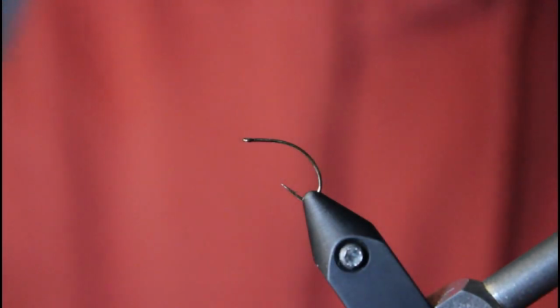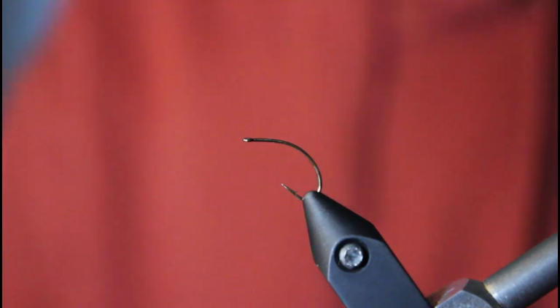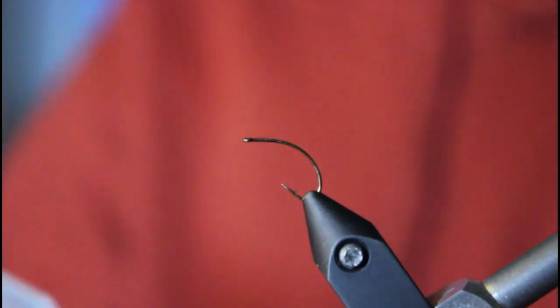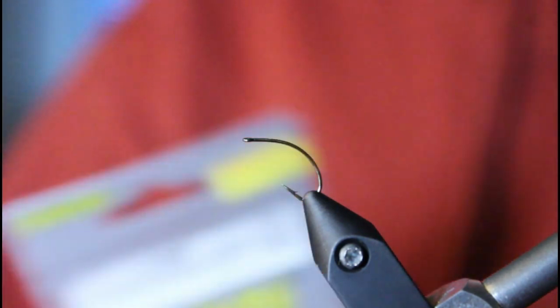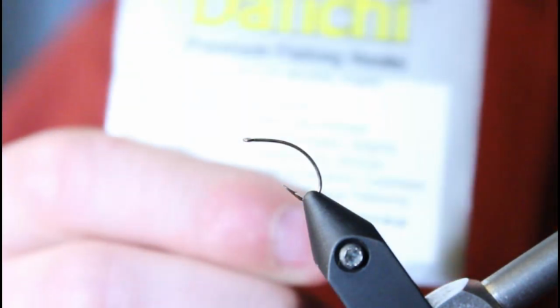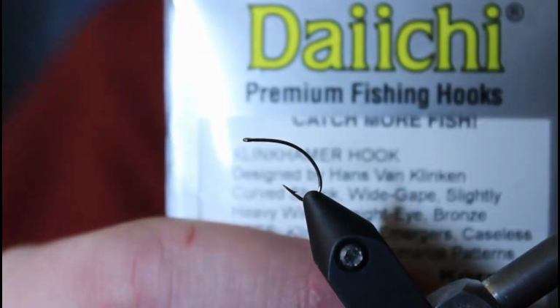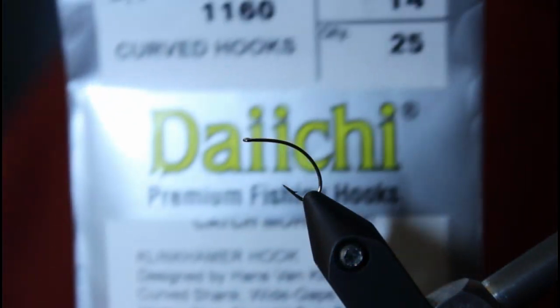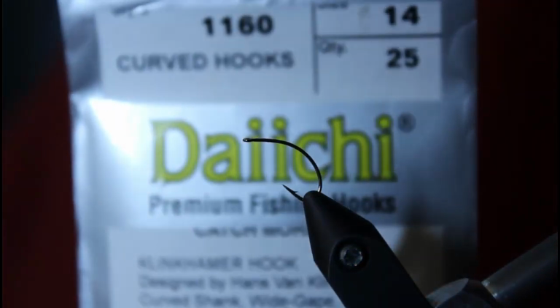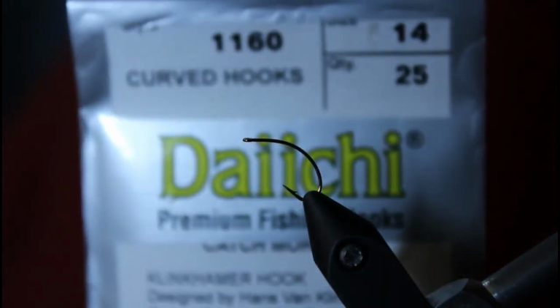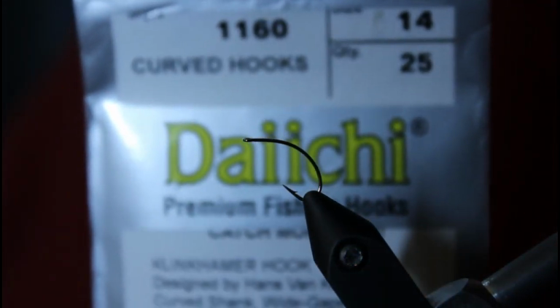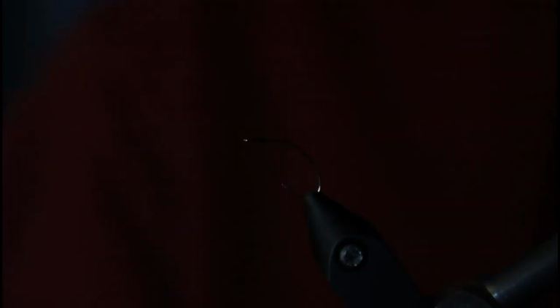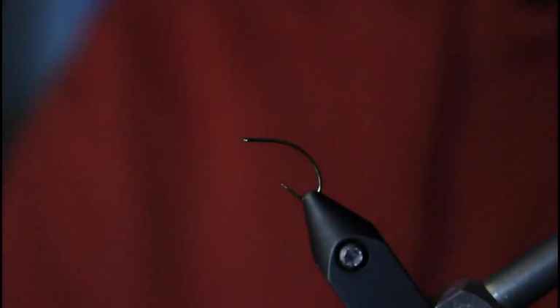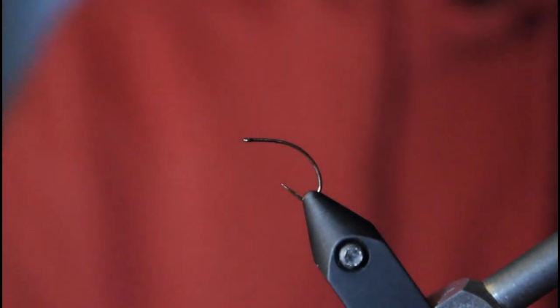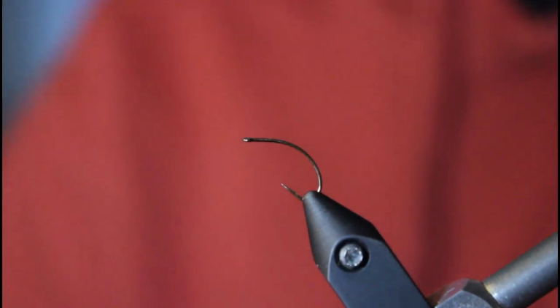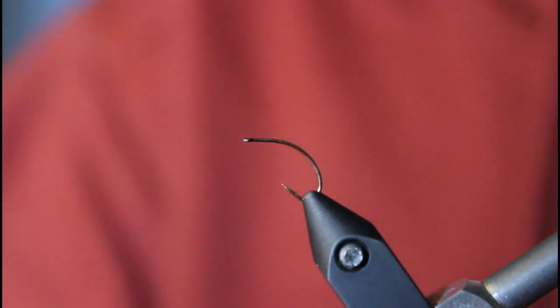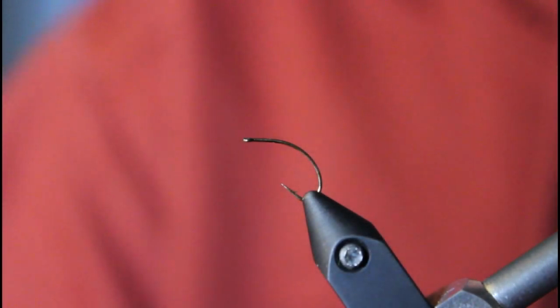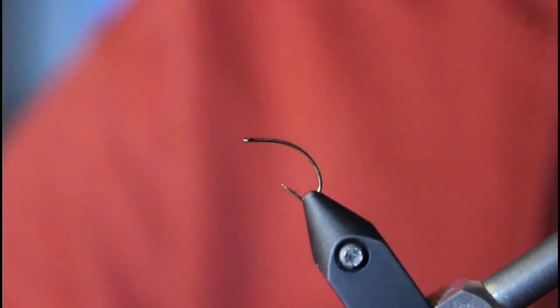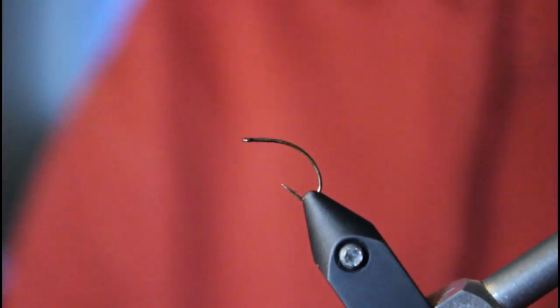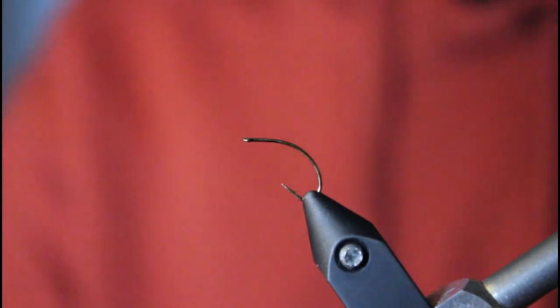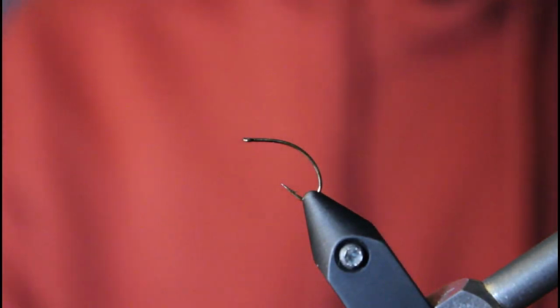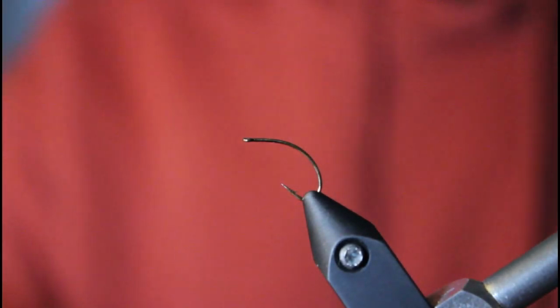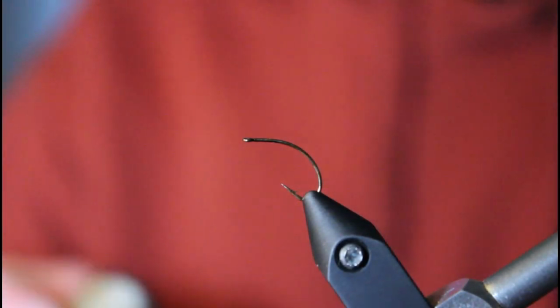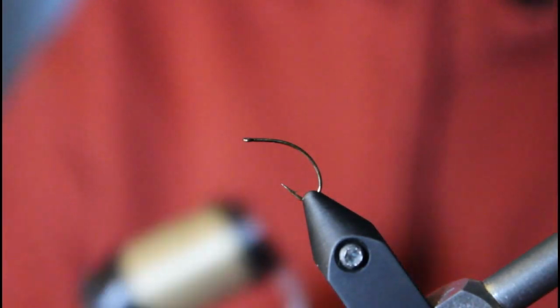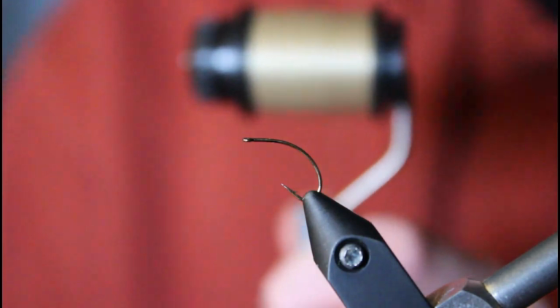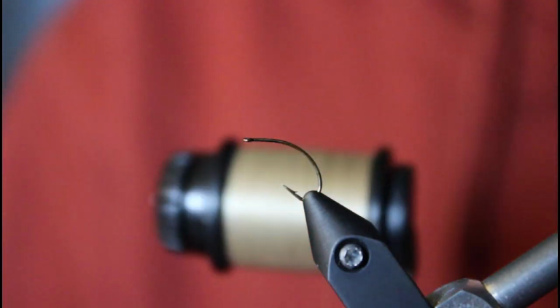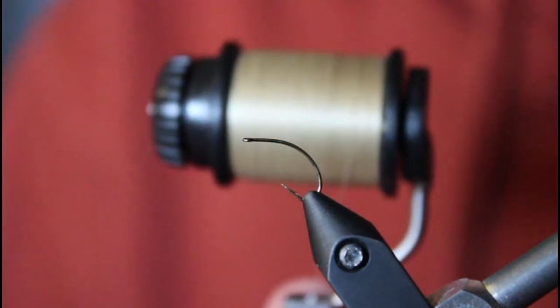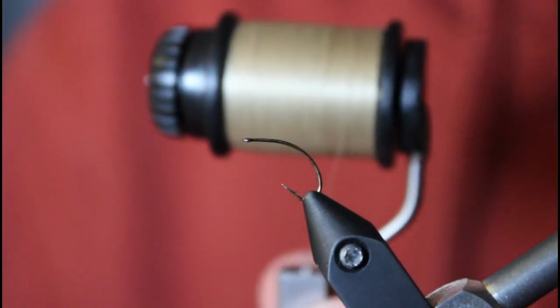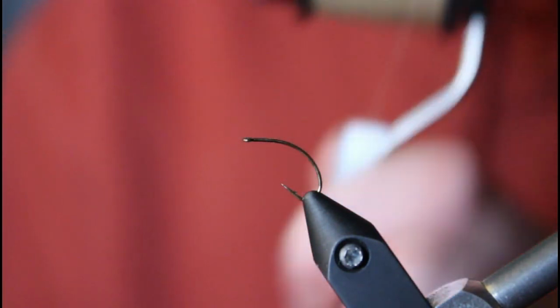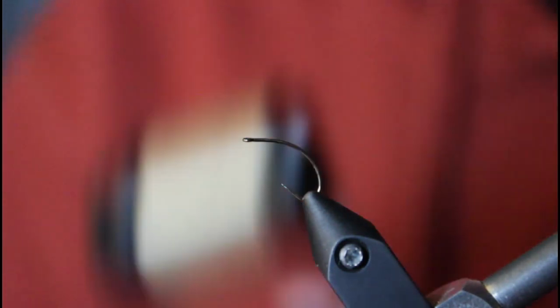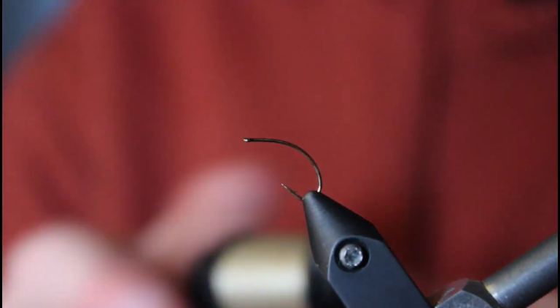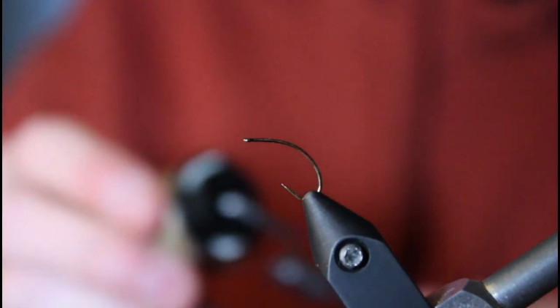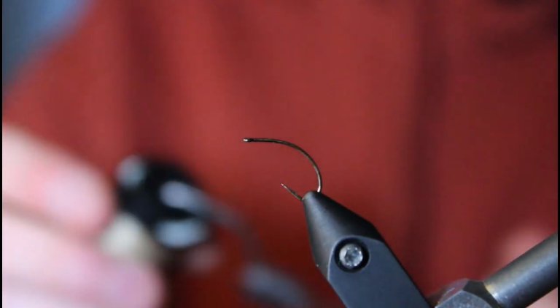The hook I'm going to be using today is a Daiichi size 14 curved hook — like a nymph hook or in this case an emerger hook. The thread I'm starting off with is a size 6/0 Uni-Thread in a caddis tan.